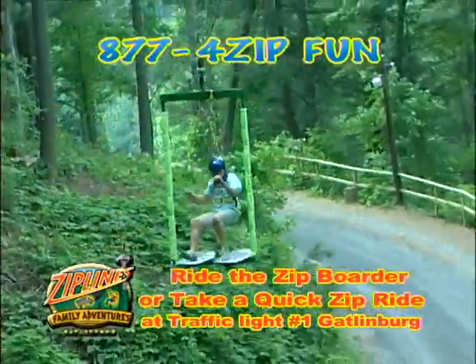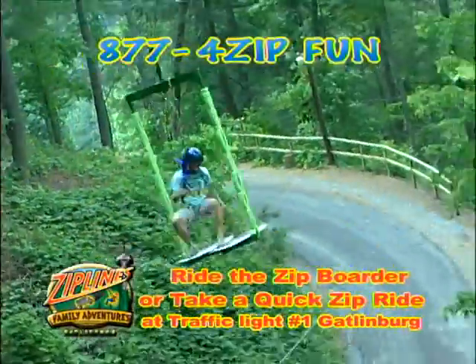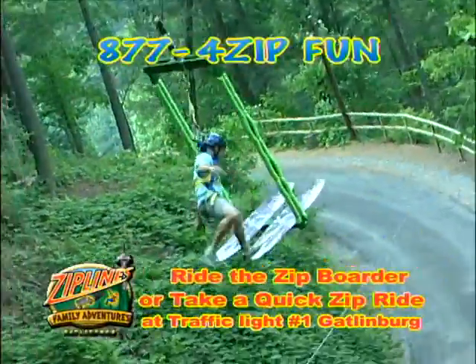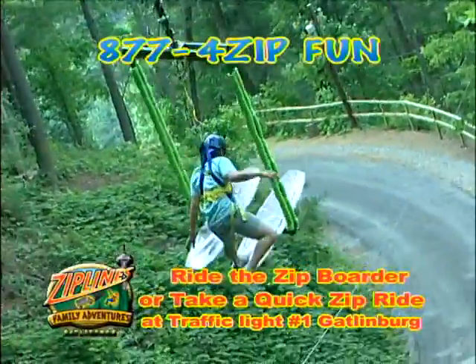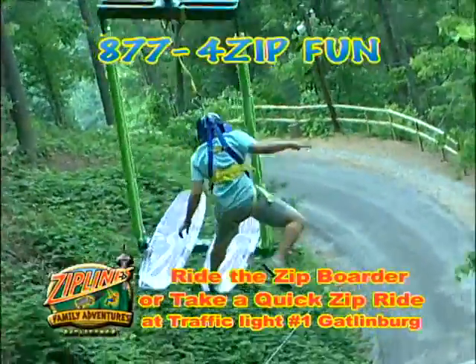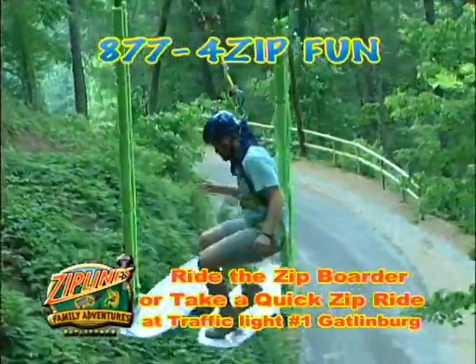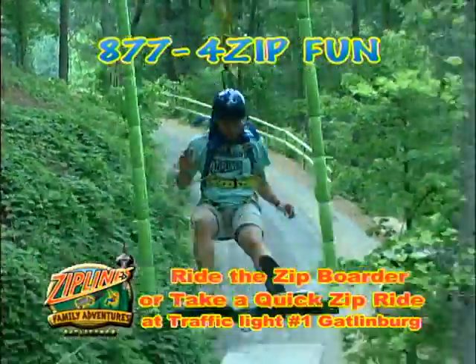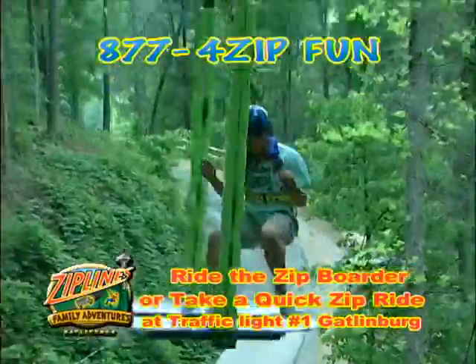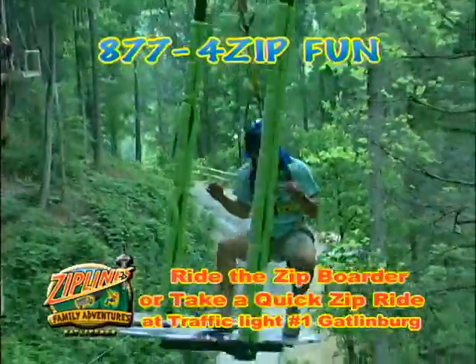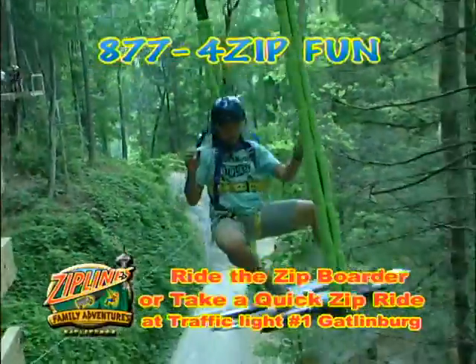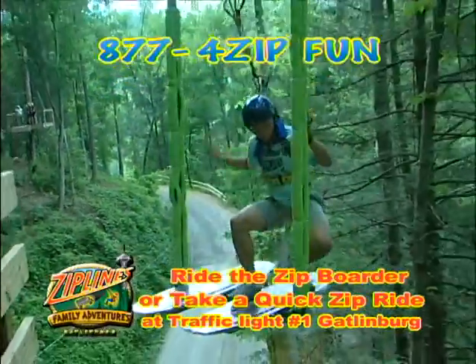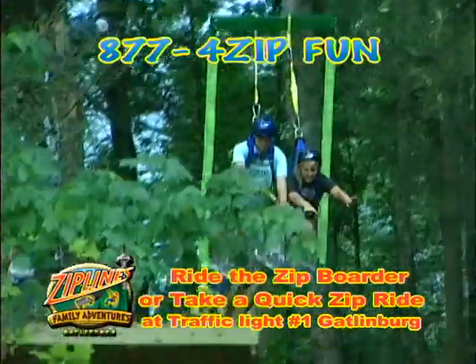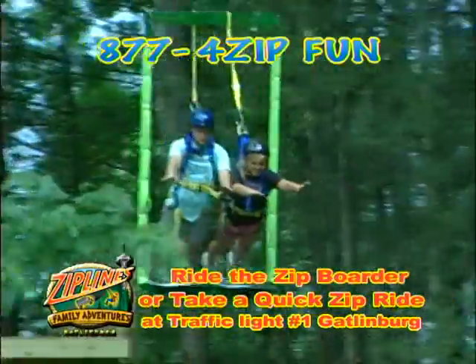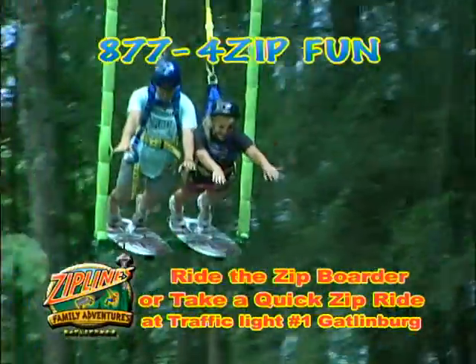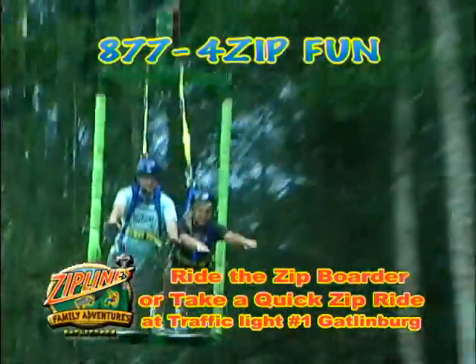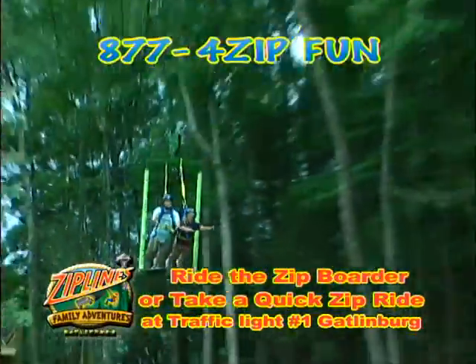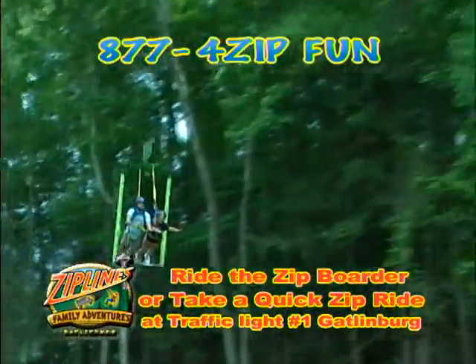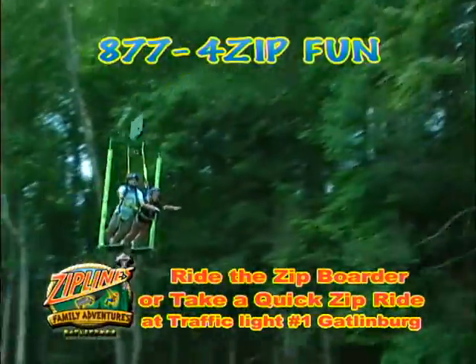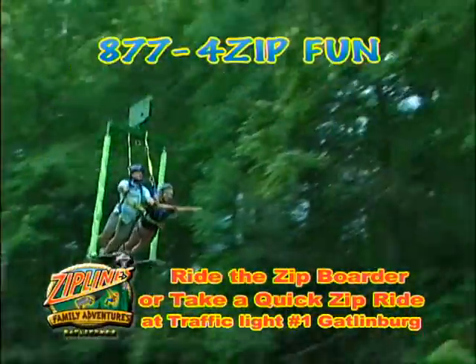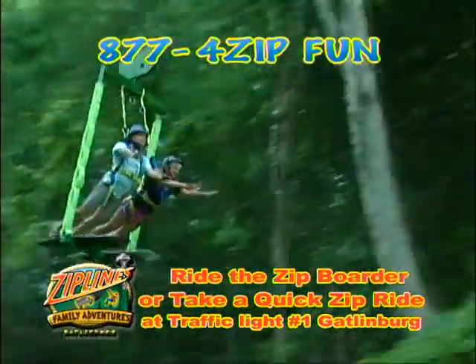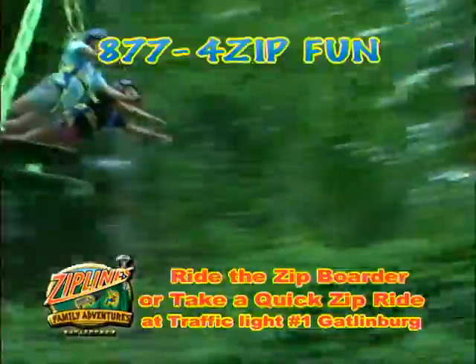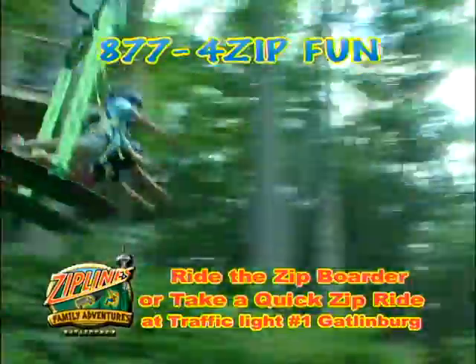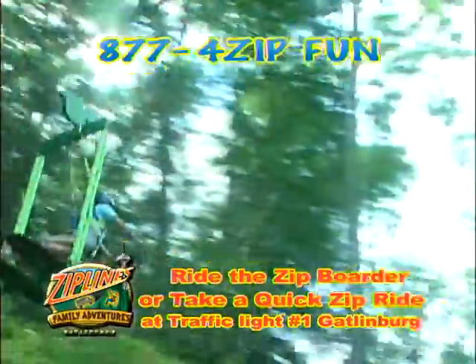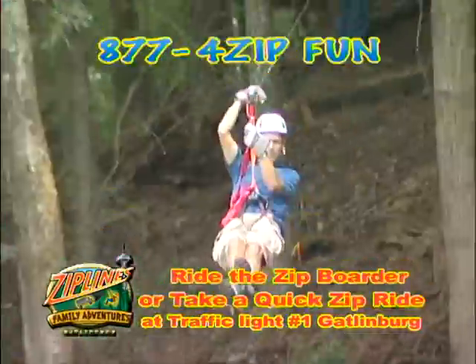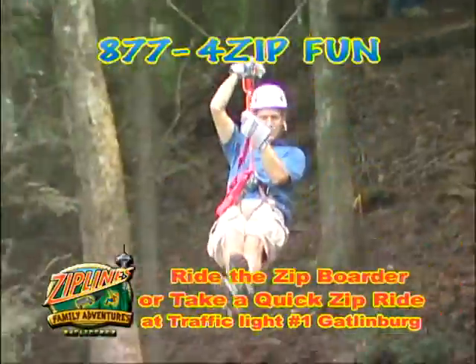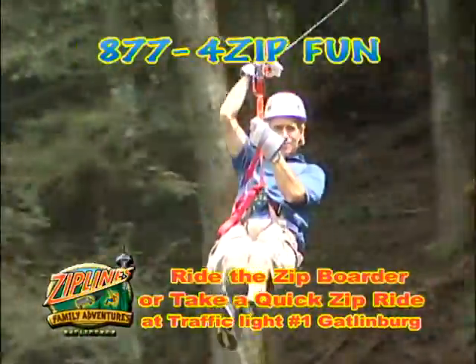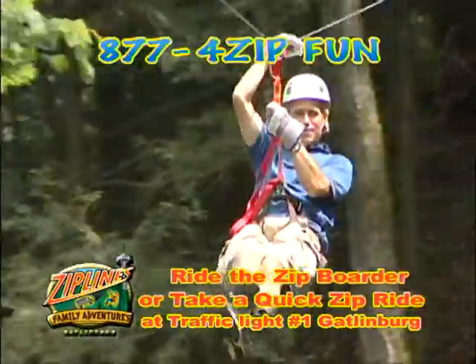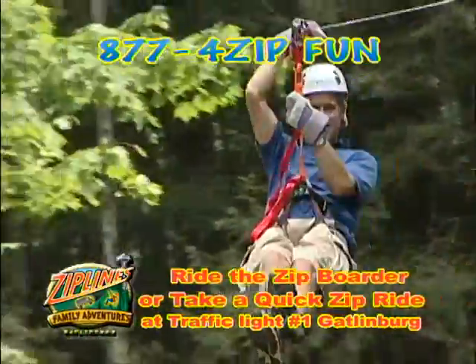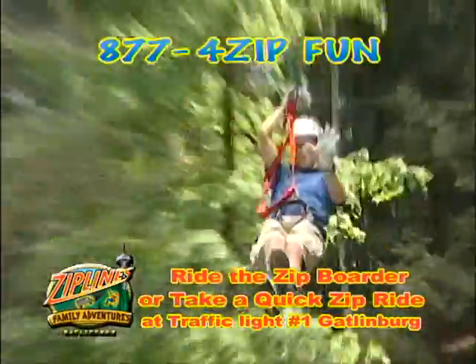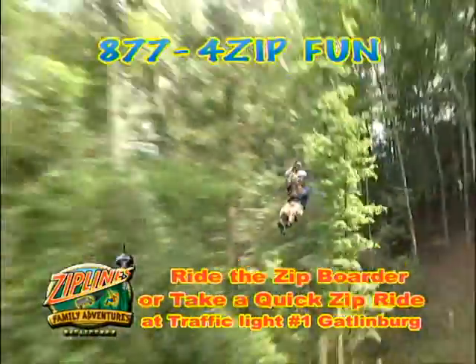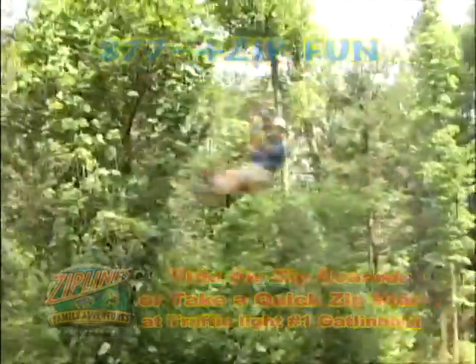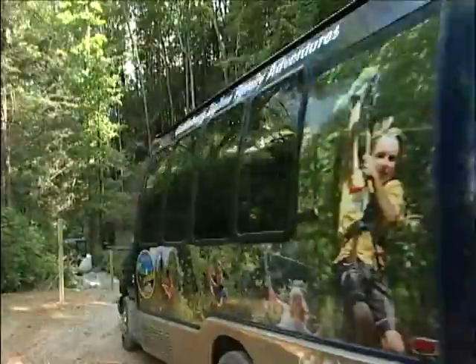Be among the first to ride the world's only all-new Zip Border. Test your balancing skills as you glide, spin, twirl, and rocket through the trees. You can also get a quick, exciting, and lower-priced Zip ride at this same location.